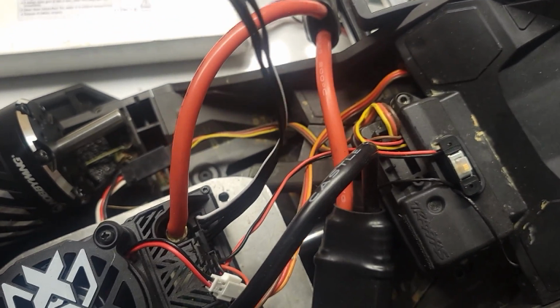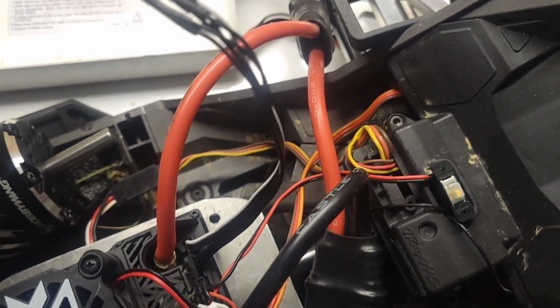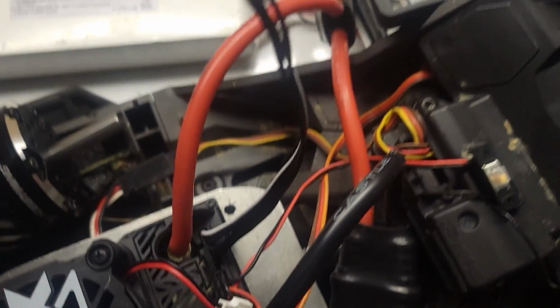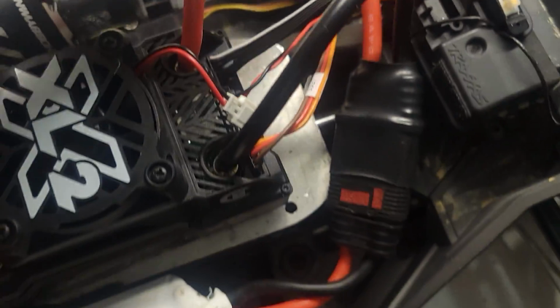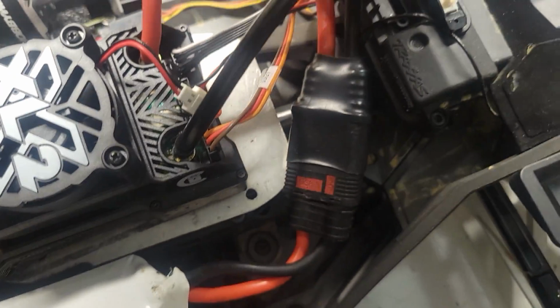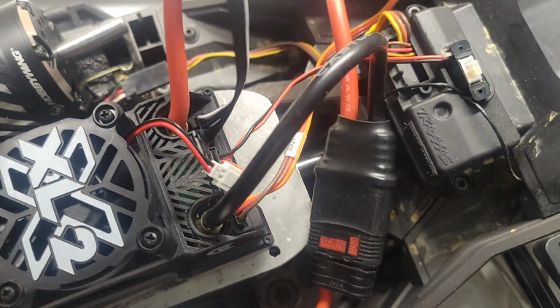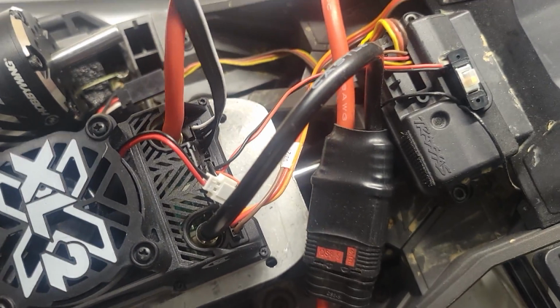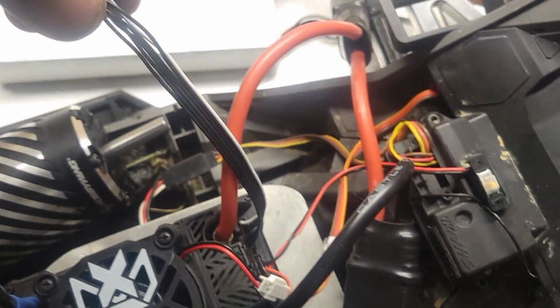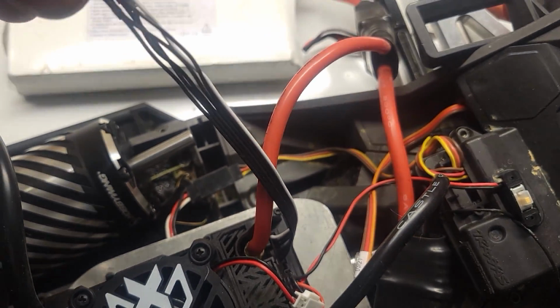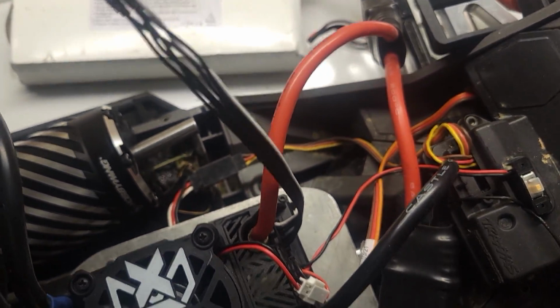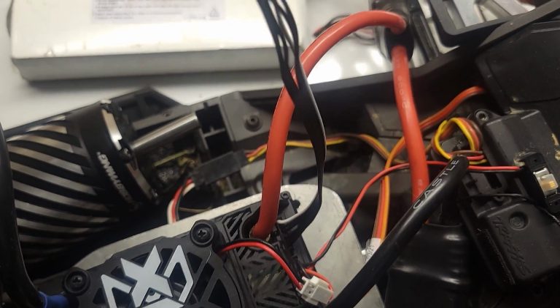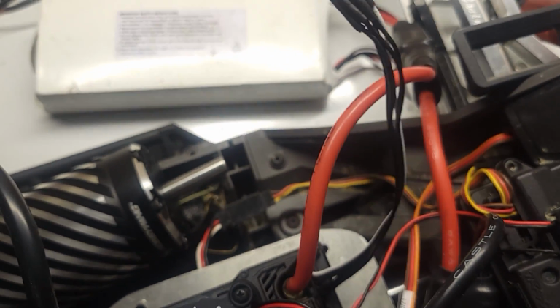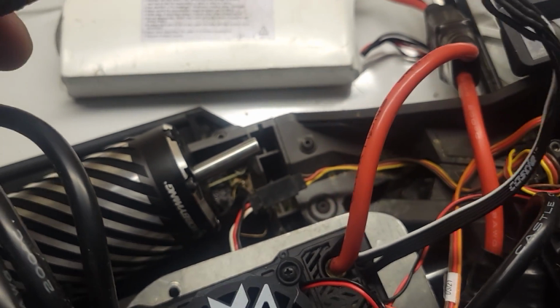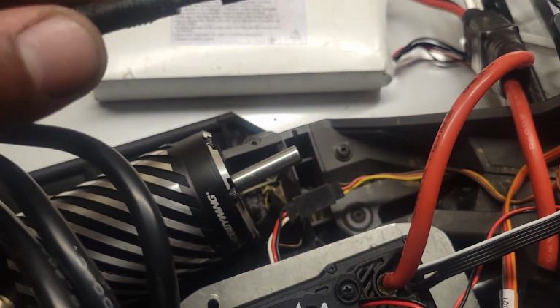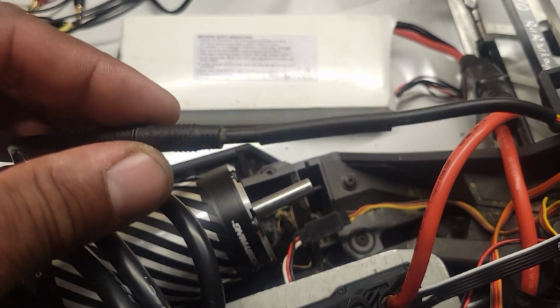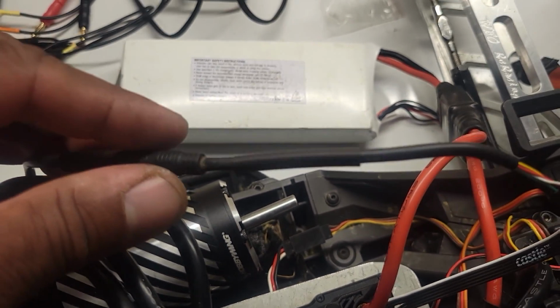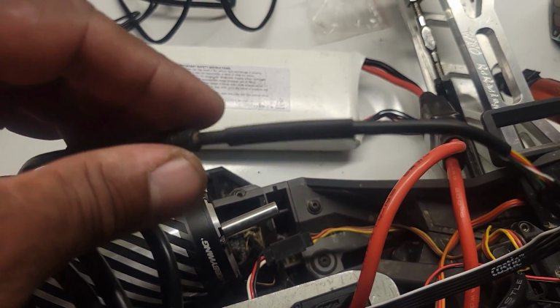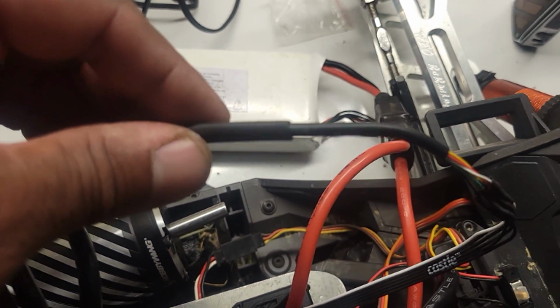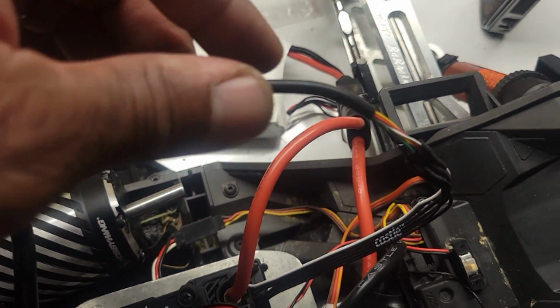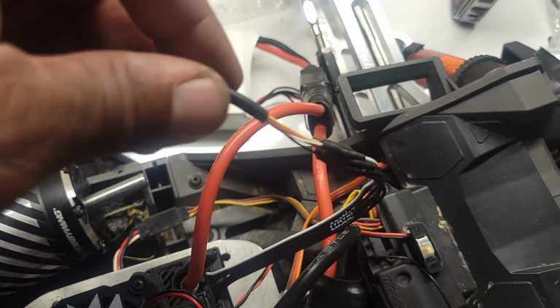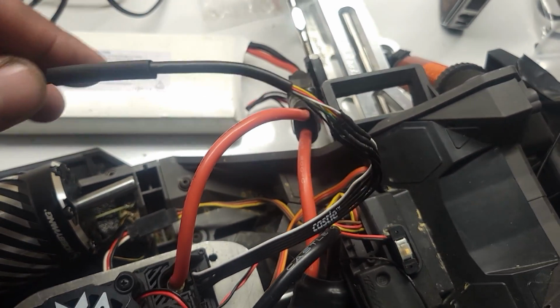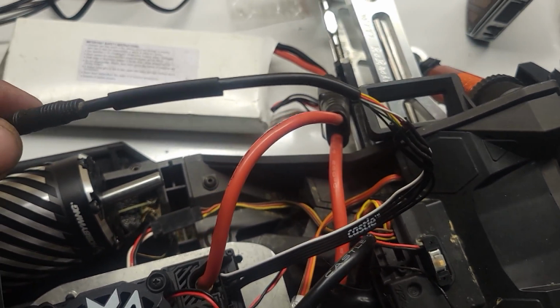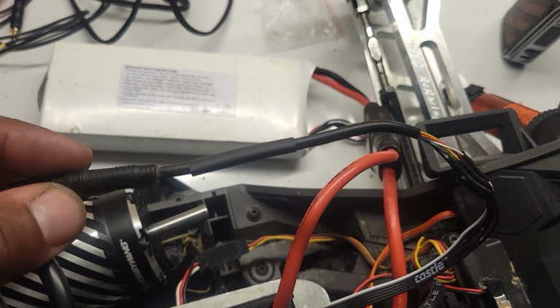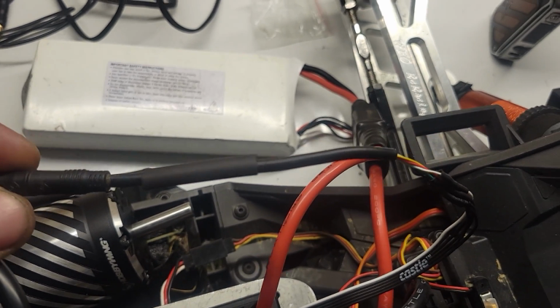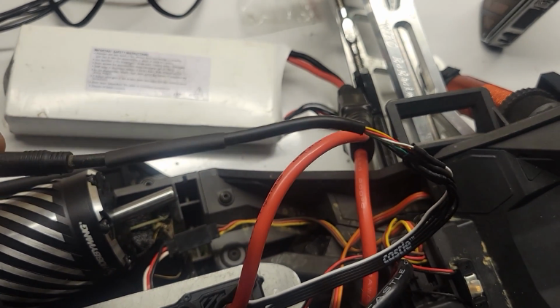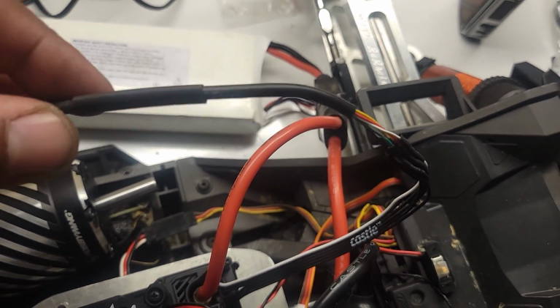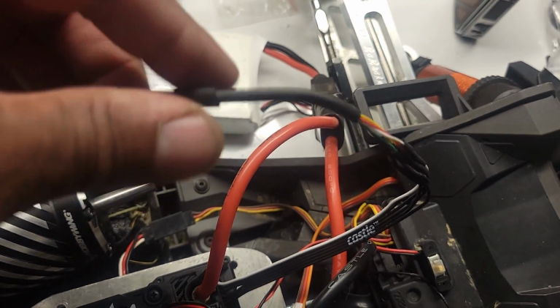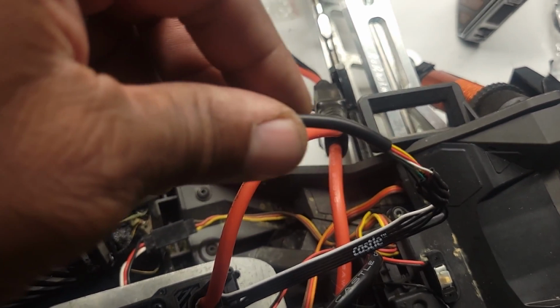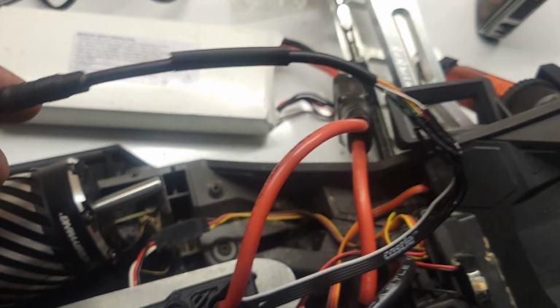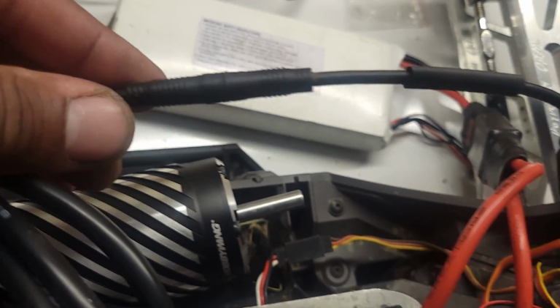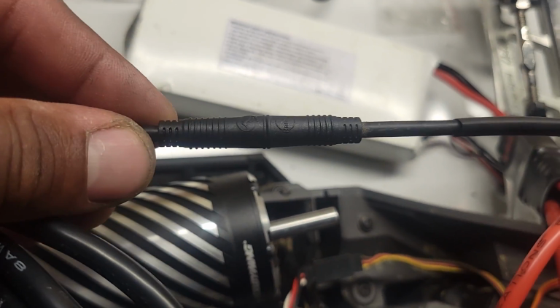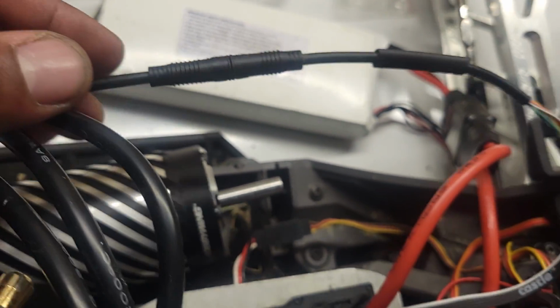So for that, I cut a Castle sensor wire down, and I took this off an old Hobby Wing ESC that I got damaged. And that's hooked up to the motor.